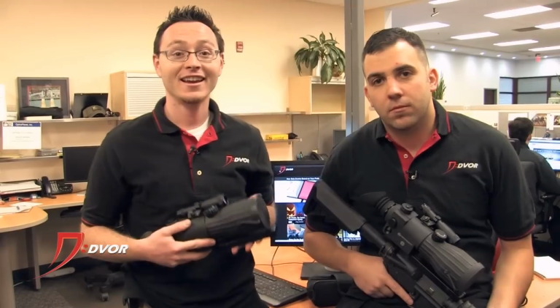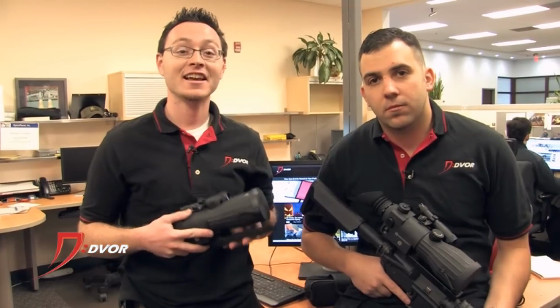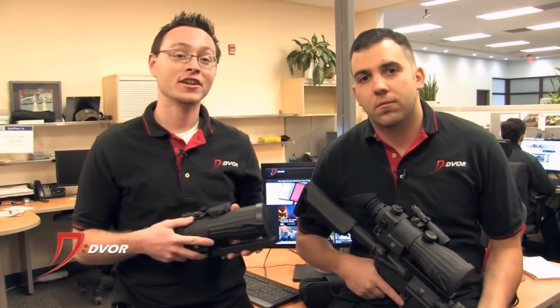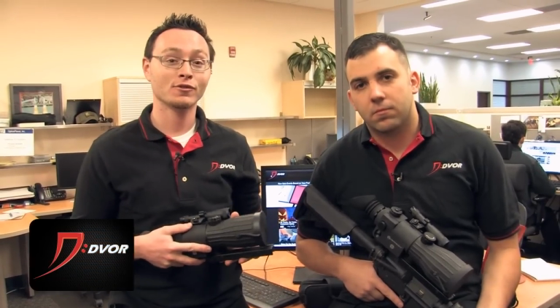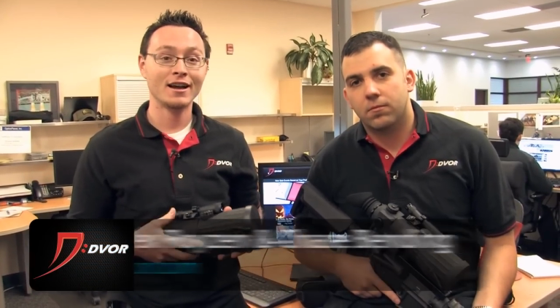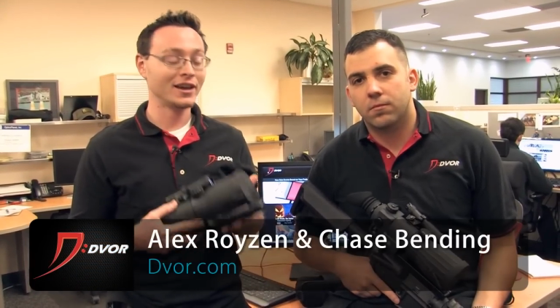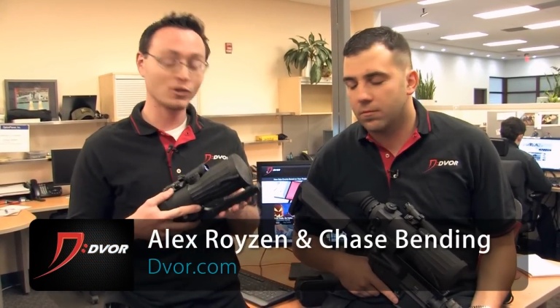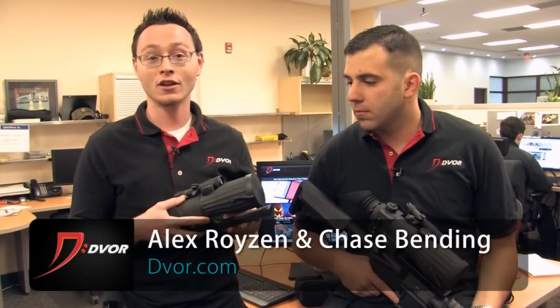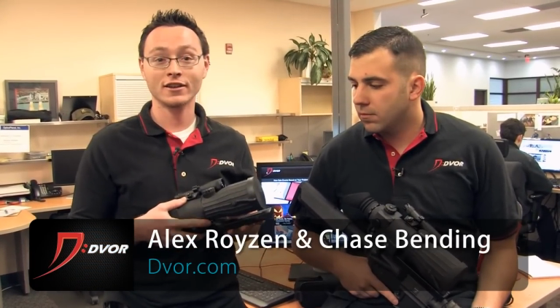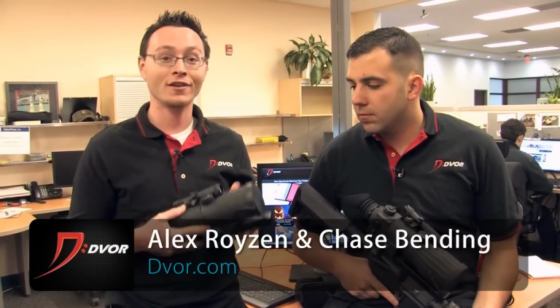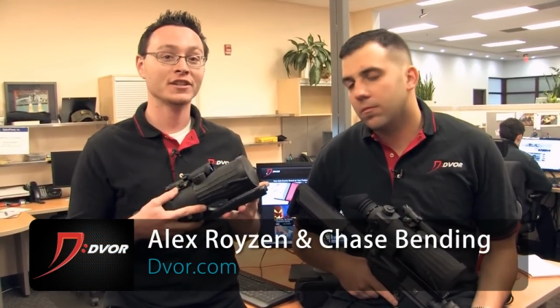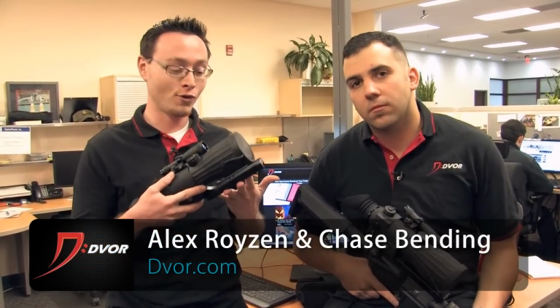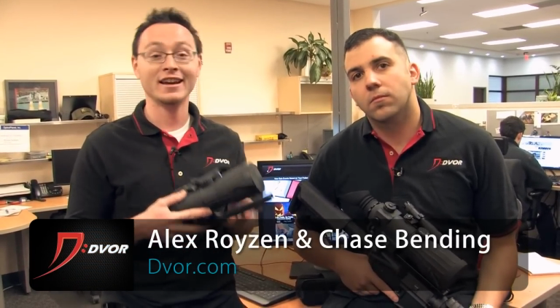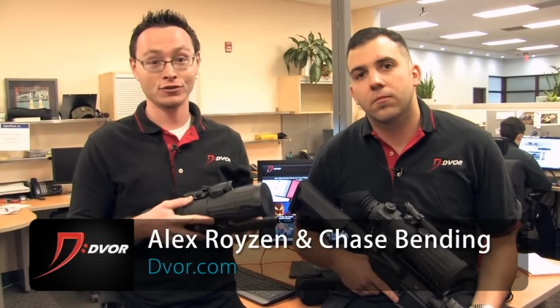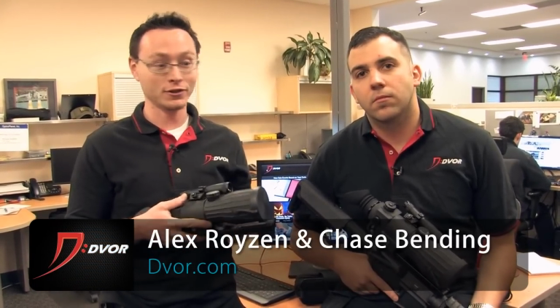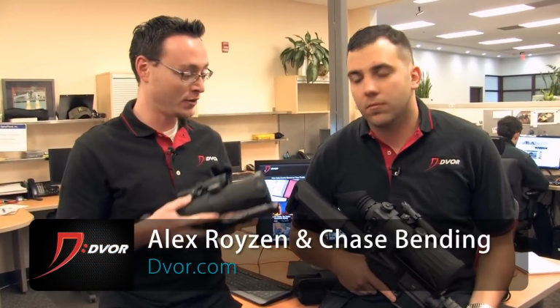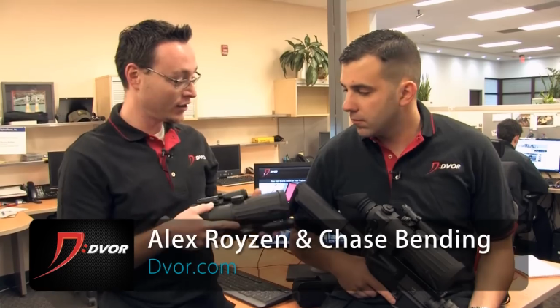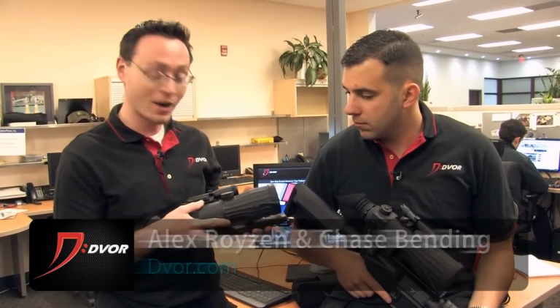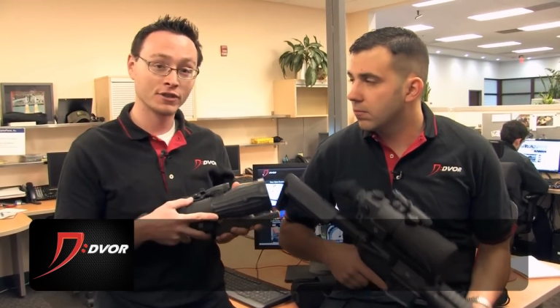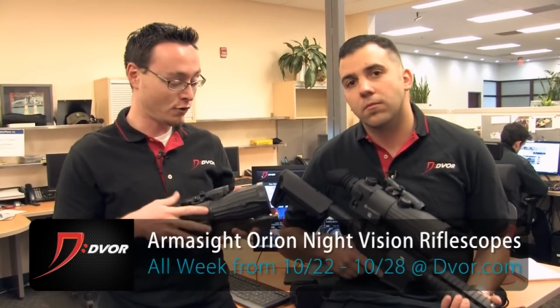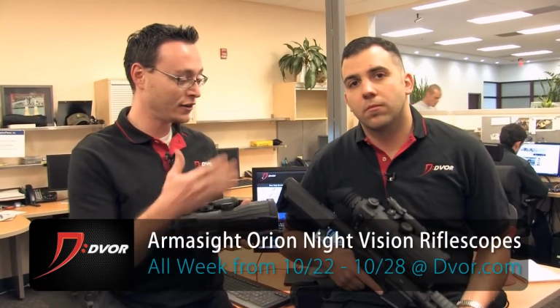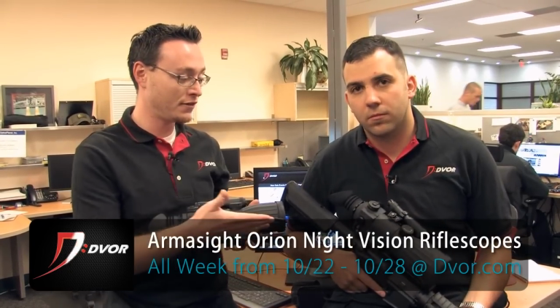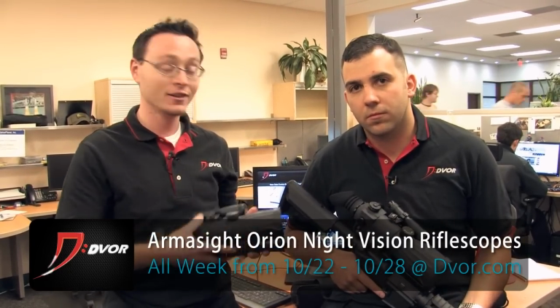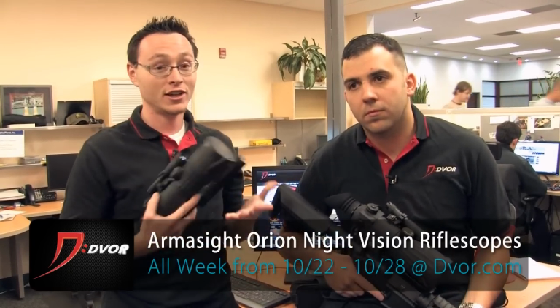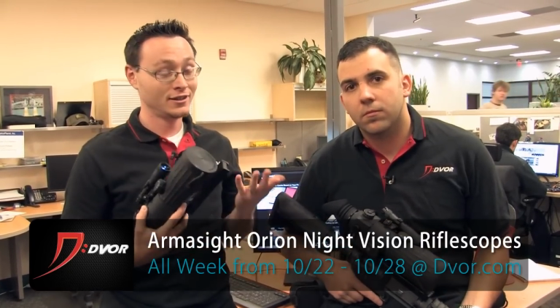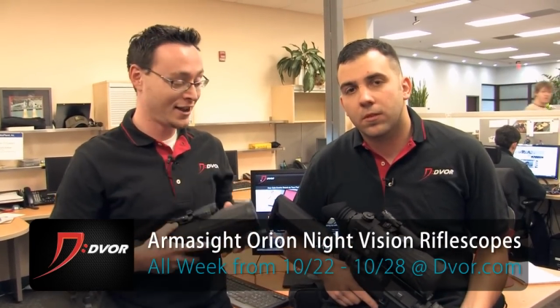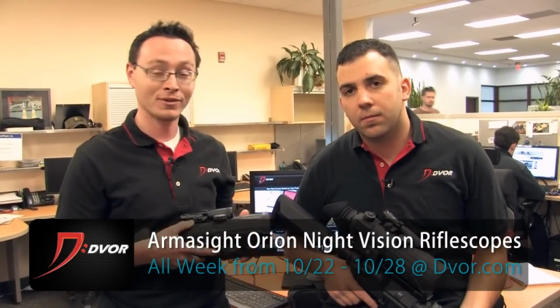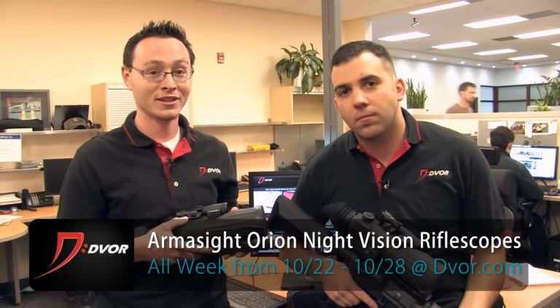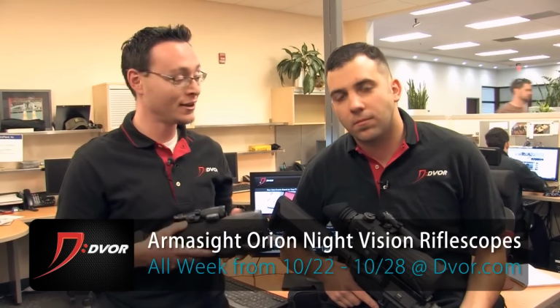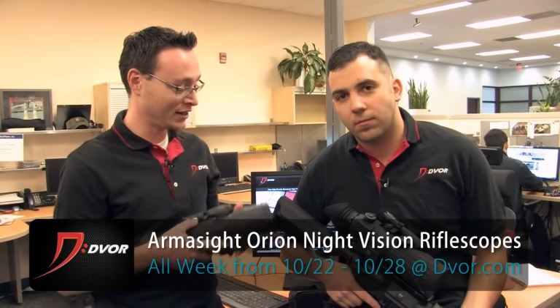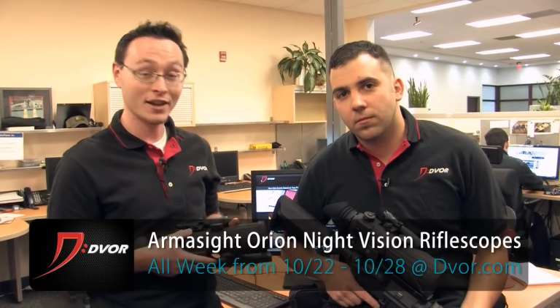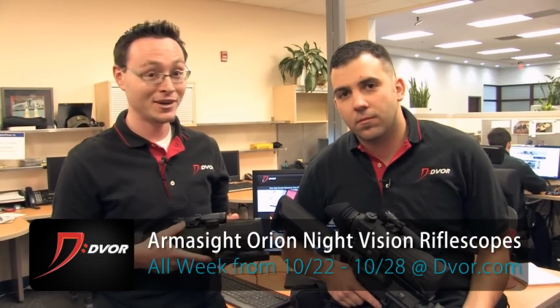Hey guys, it's Alex and Chase from Dvor.com and we've got an incredible week-long sale coming up on Armasight Orion Night Vision Rifle Scopes. We've got two models that we're selling: a 4X model and a 5X model. Chase is an expert when it comes to this kind of stuff, so I'm going to let him take over from here.